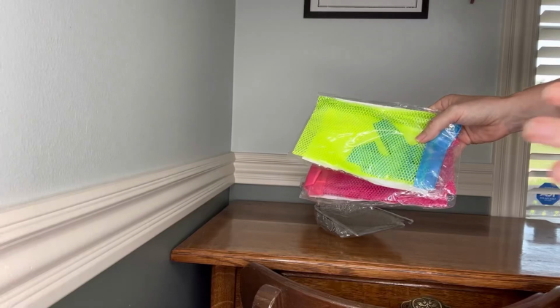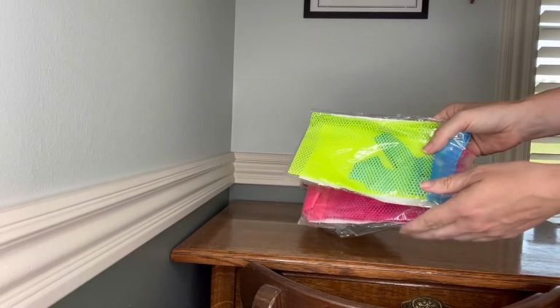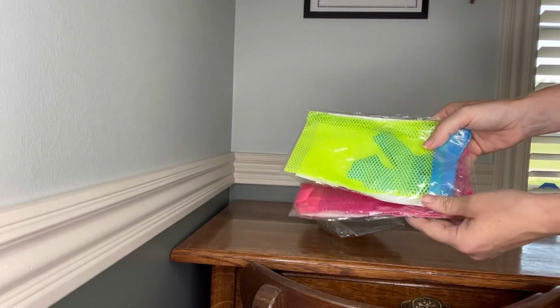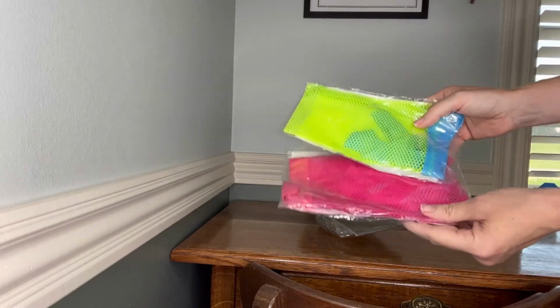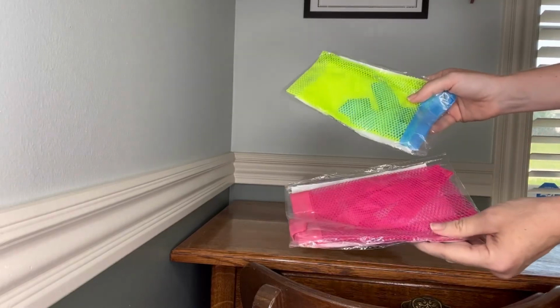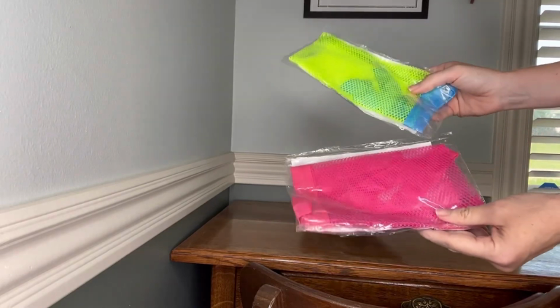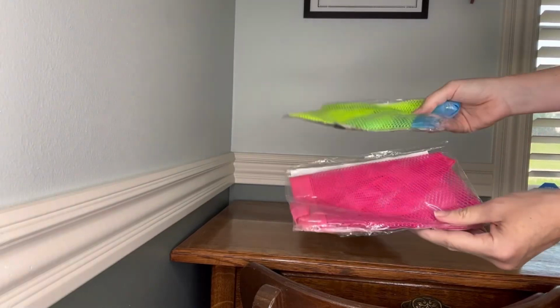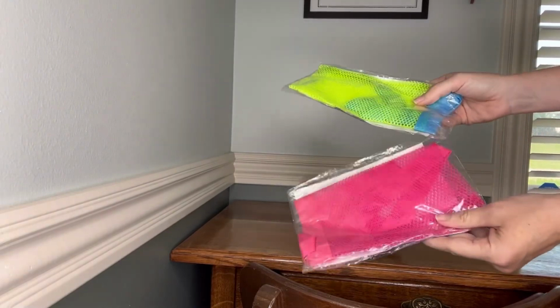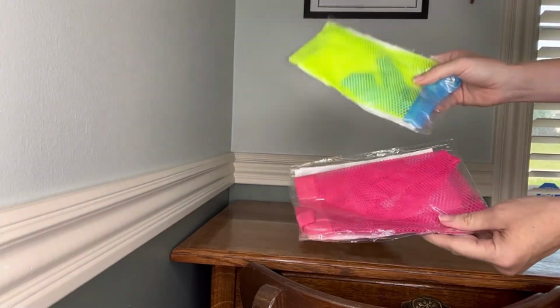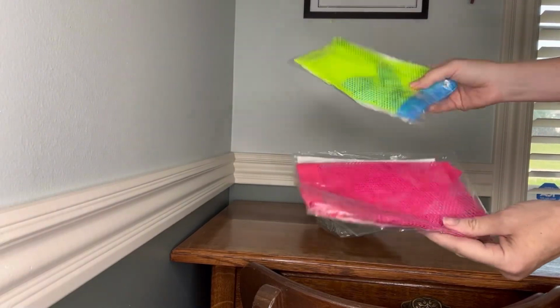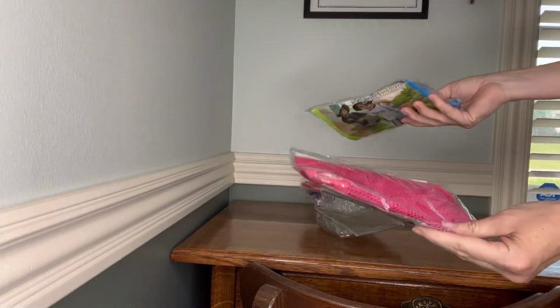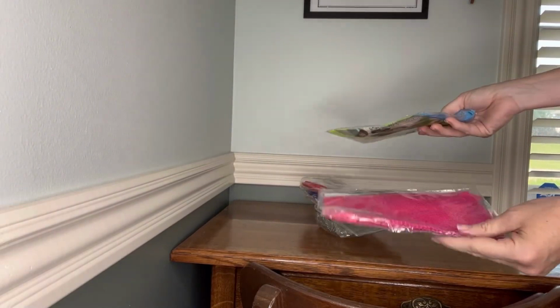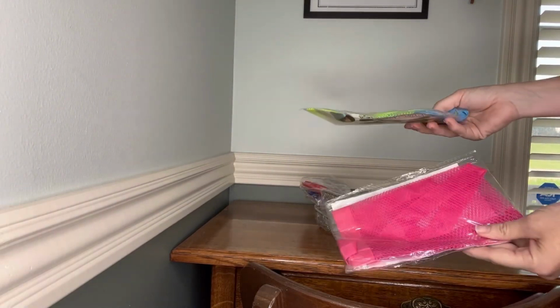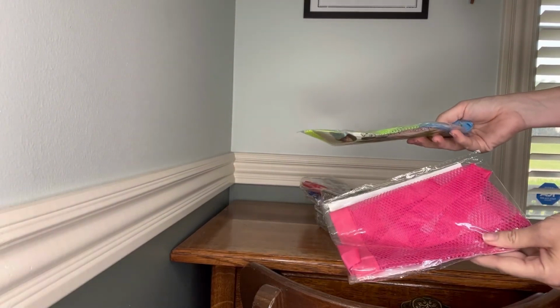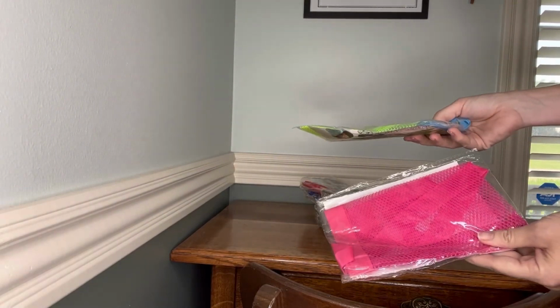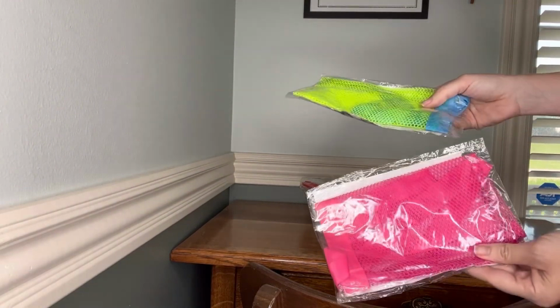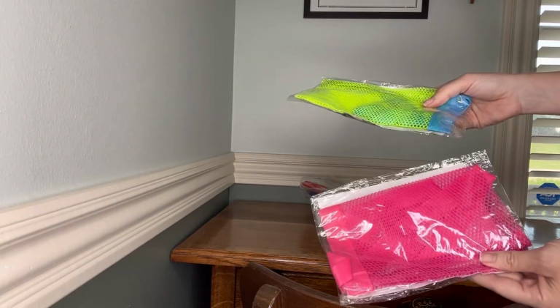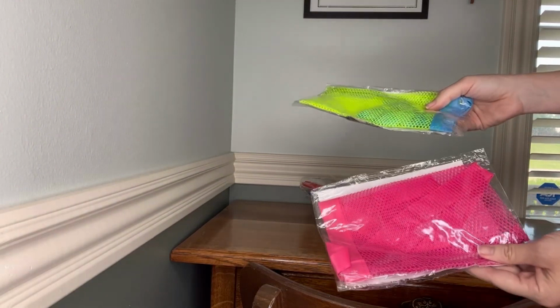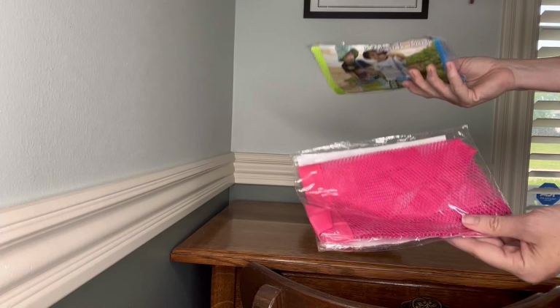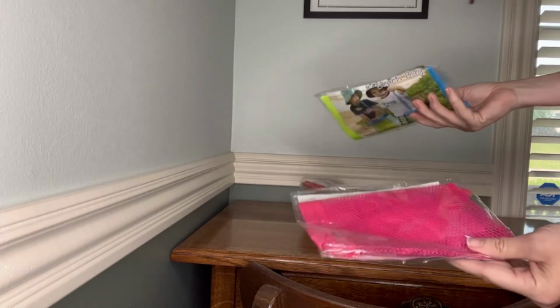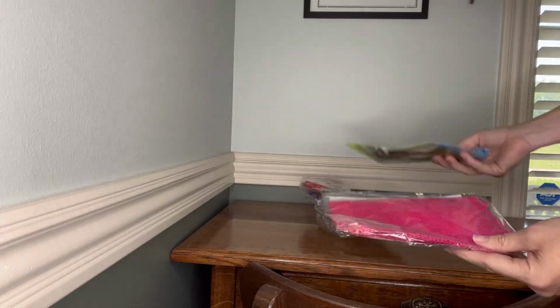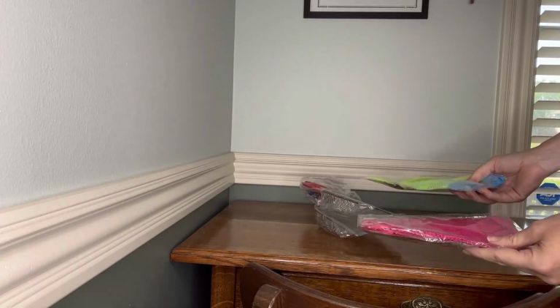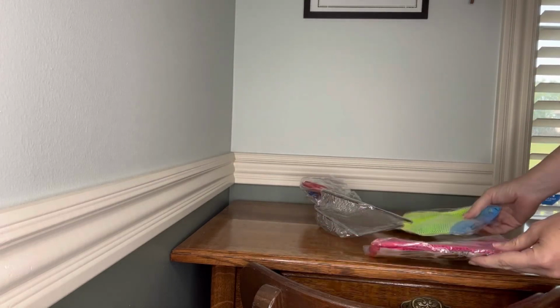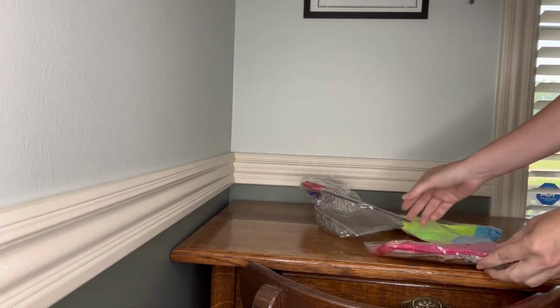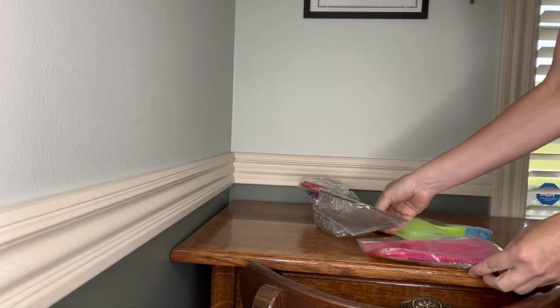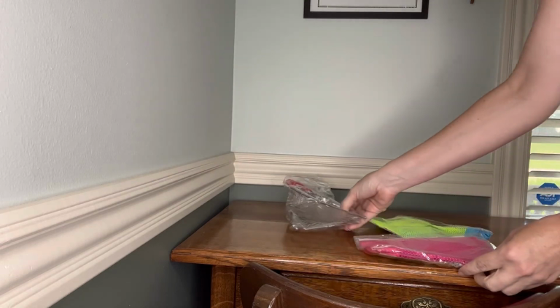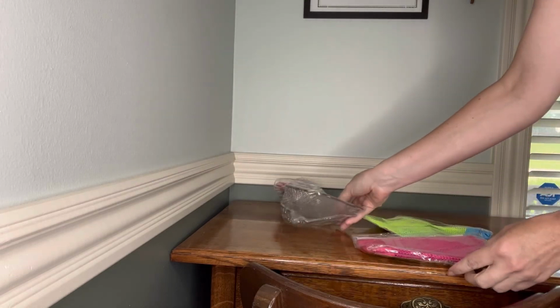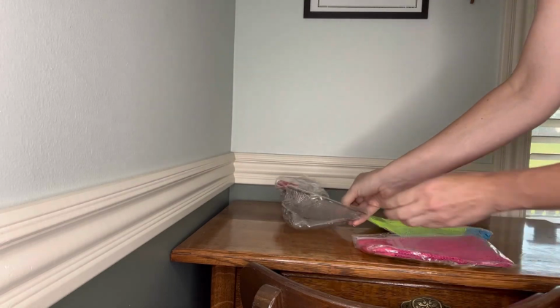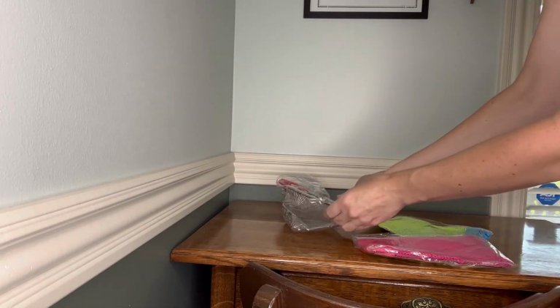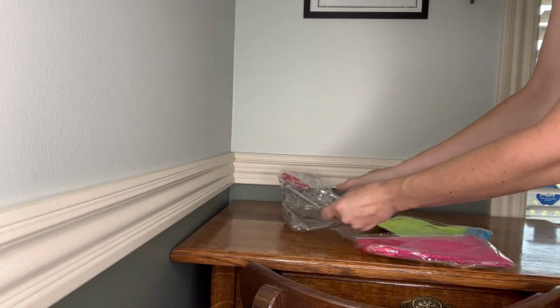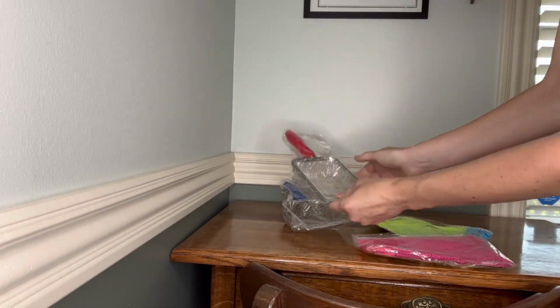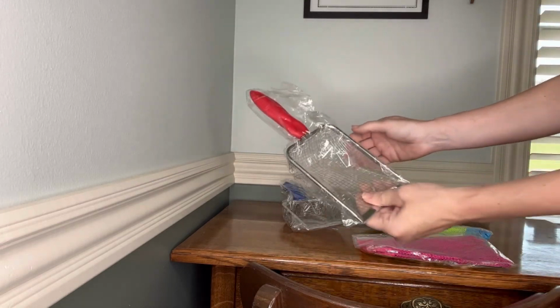I bought this cute little set. I have two kids, a boy and a girl, and we are headed to the beach for vacation, so this was a perfect set. You have two bags and two scoops.